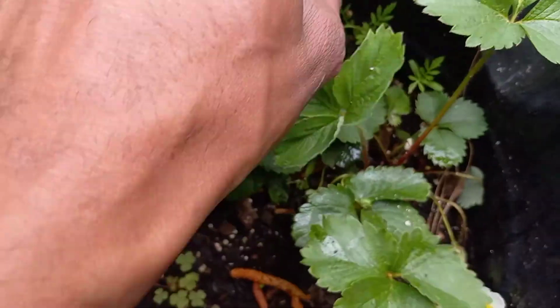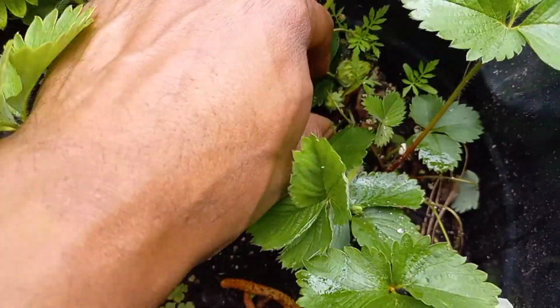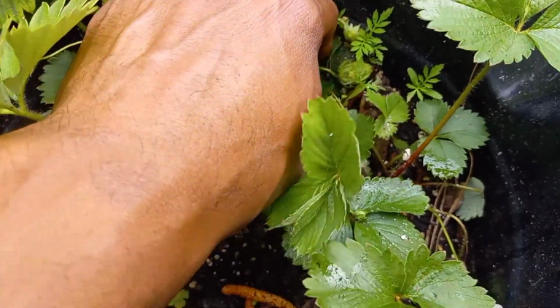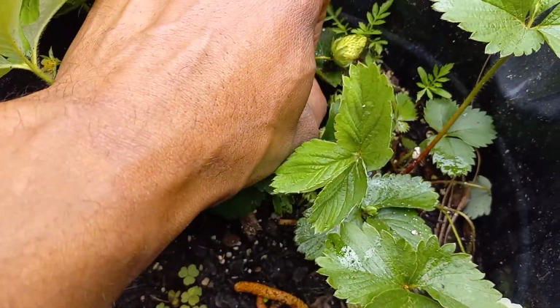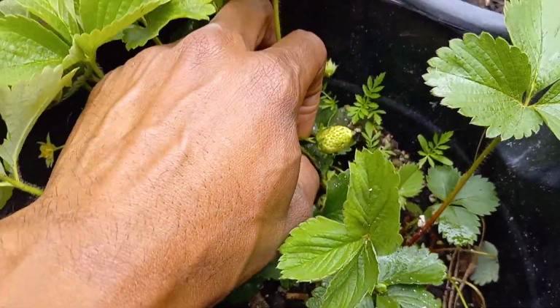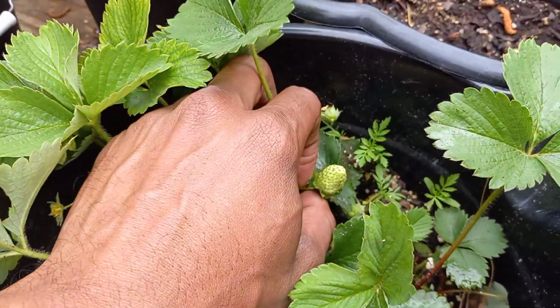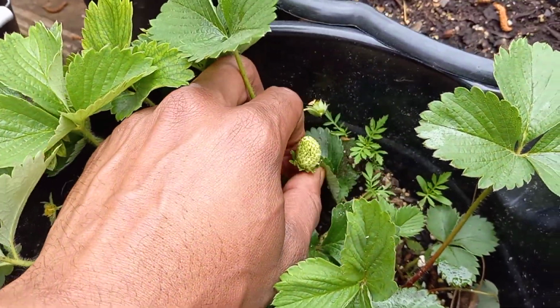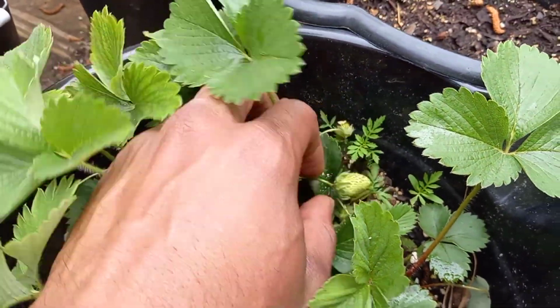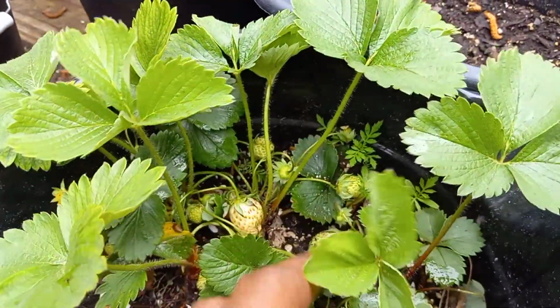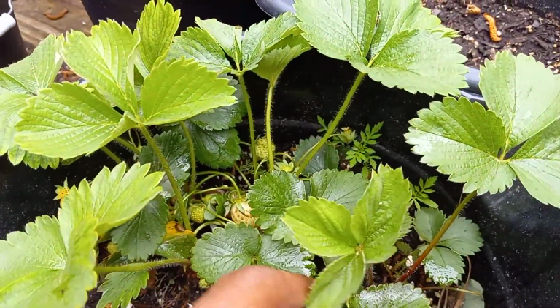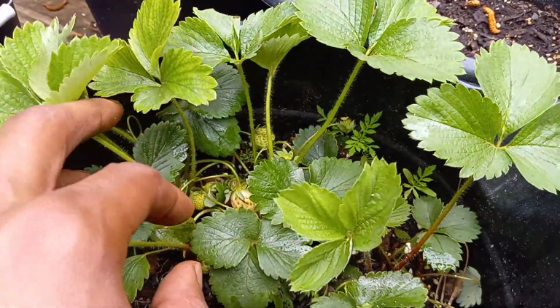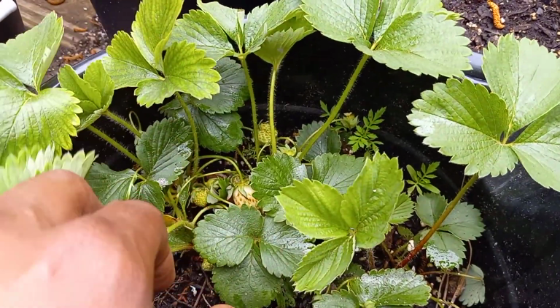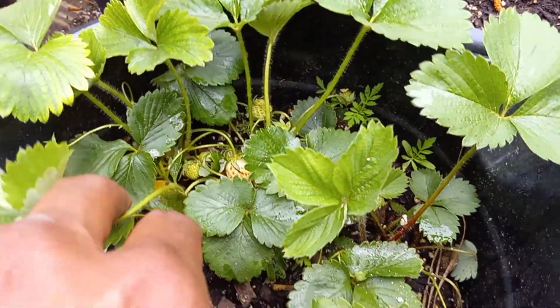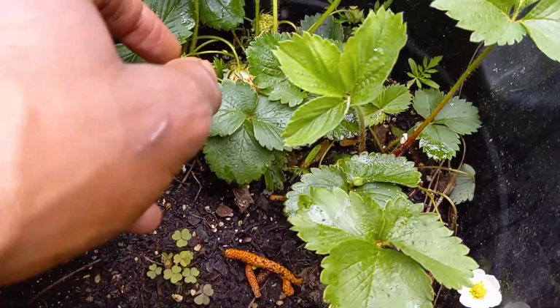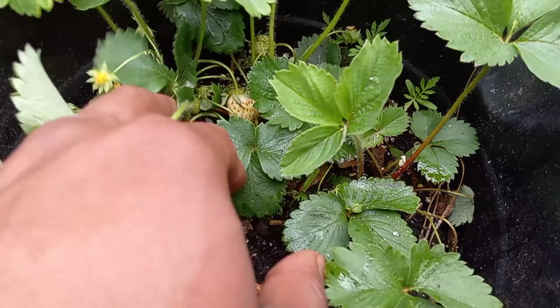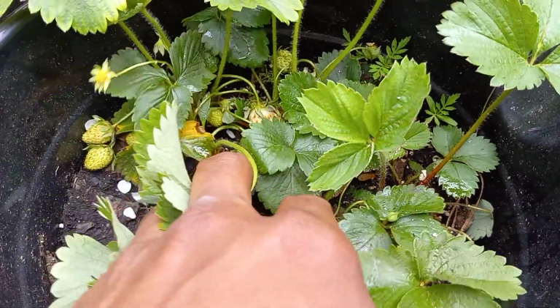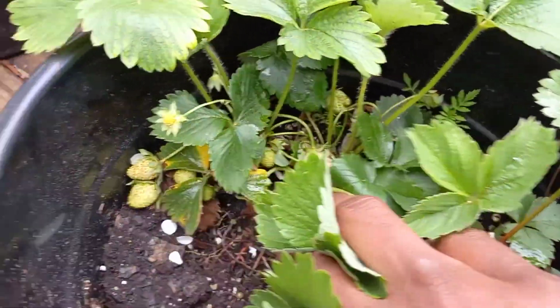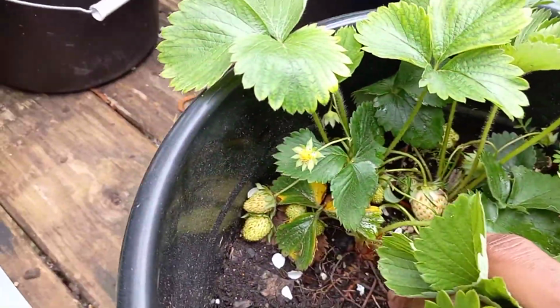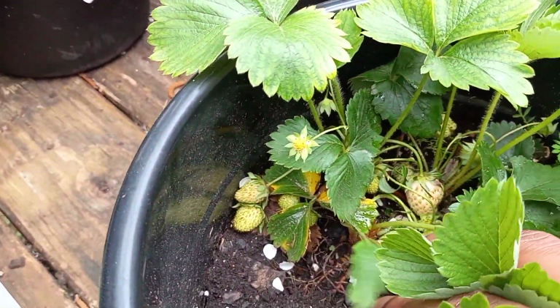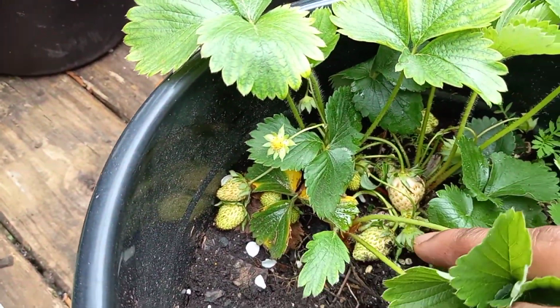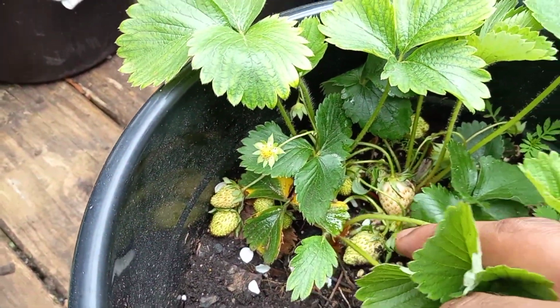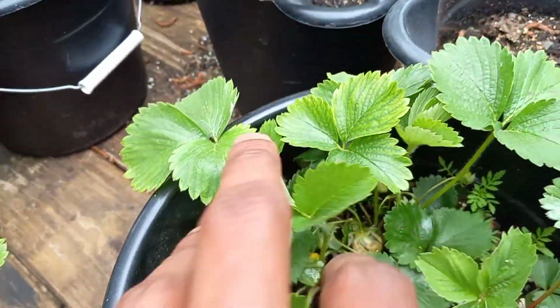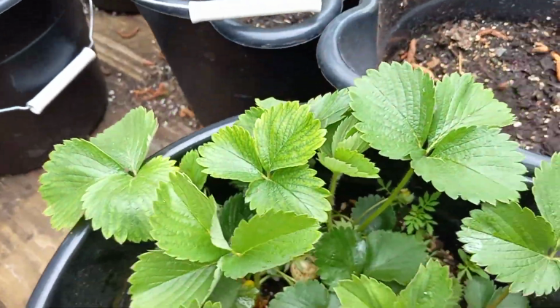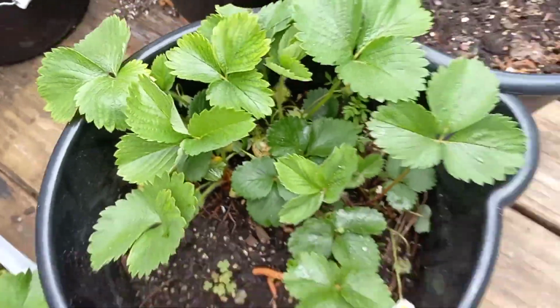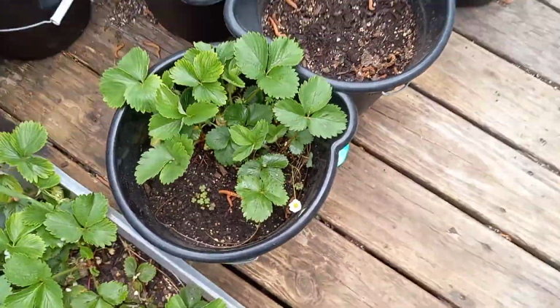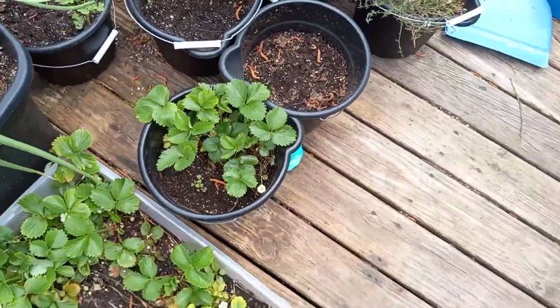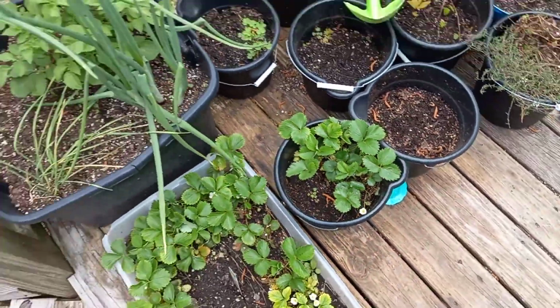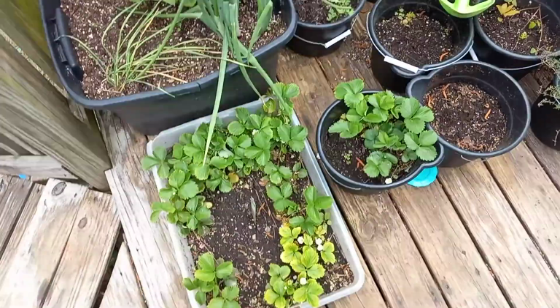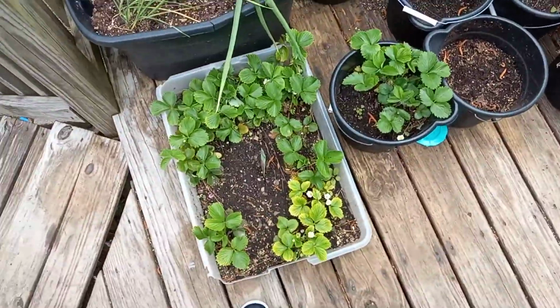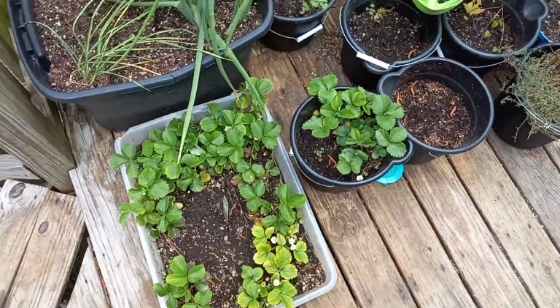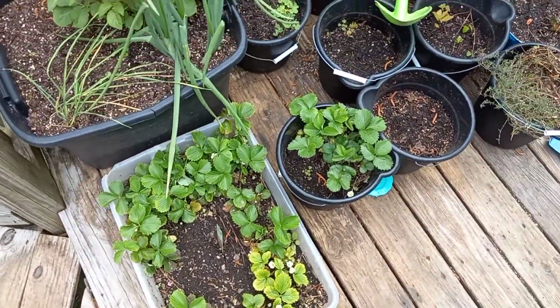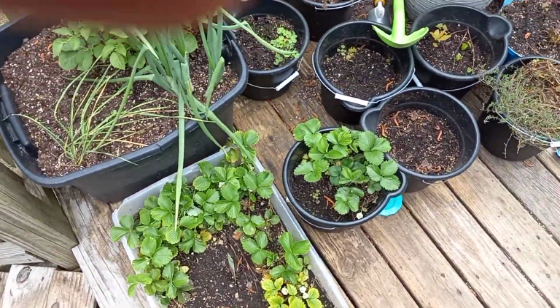Come on now. Green thumb, man. Green thumb, shawty. Berries everywhere. Strawberry — look, man, come on now. That ain't making no sense, bro. That's two whole pots of berries.